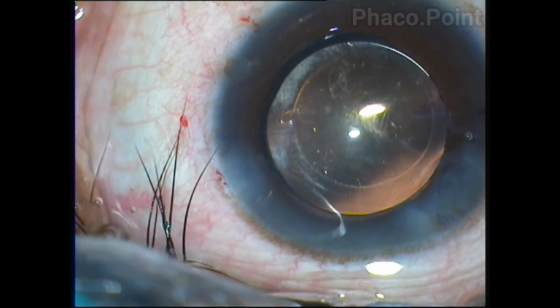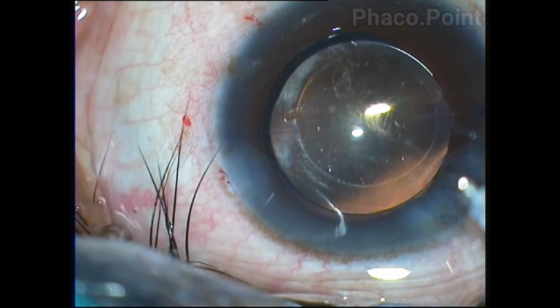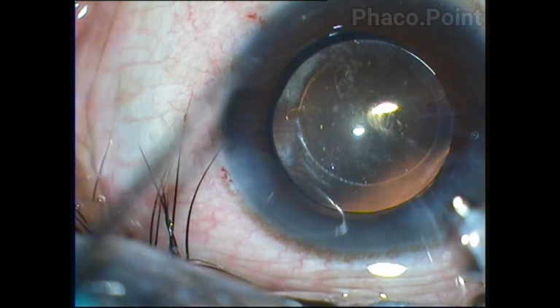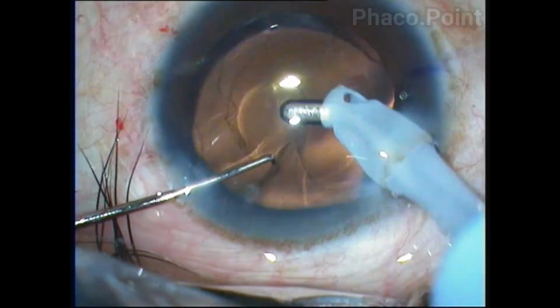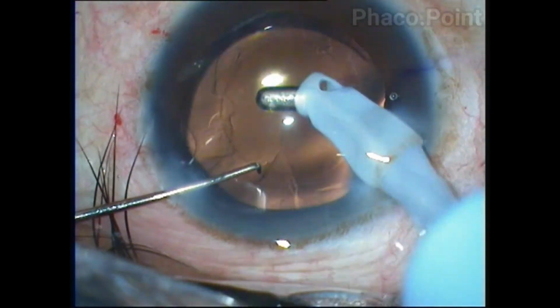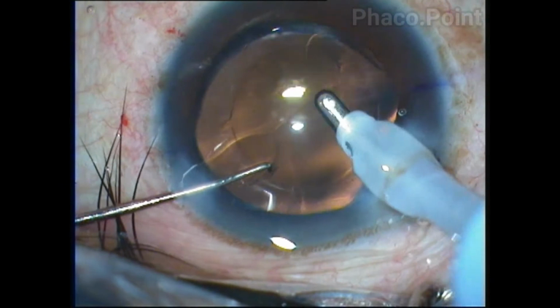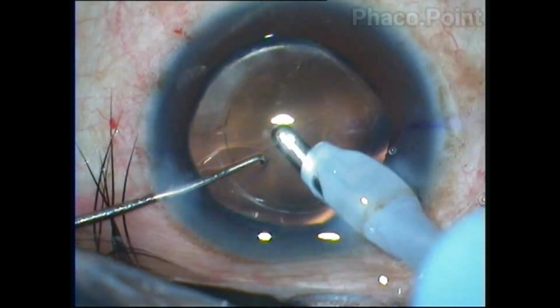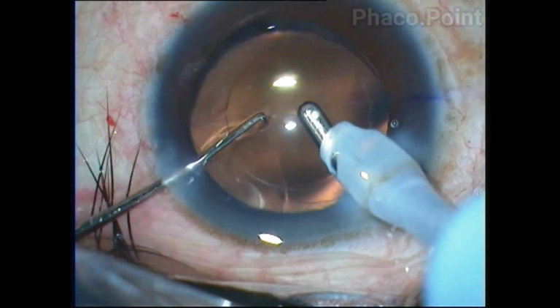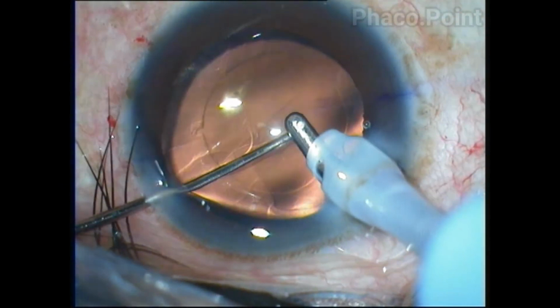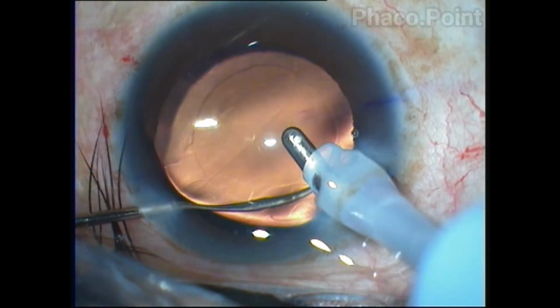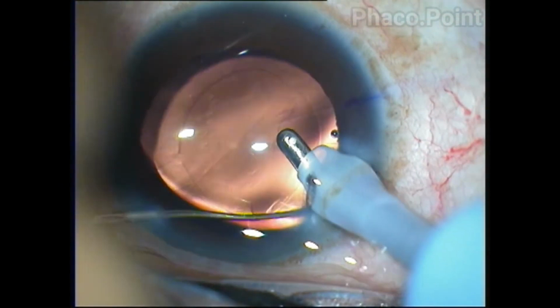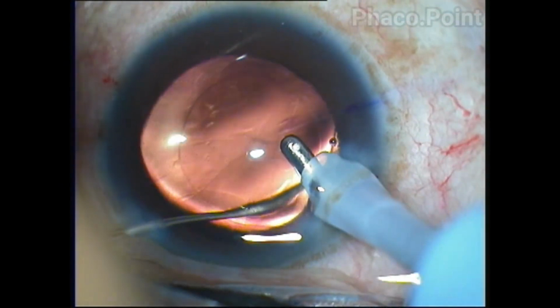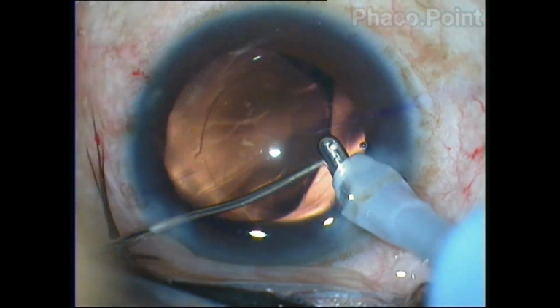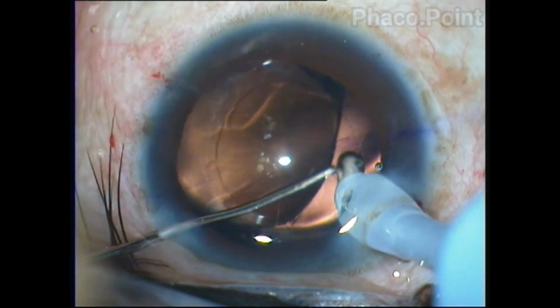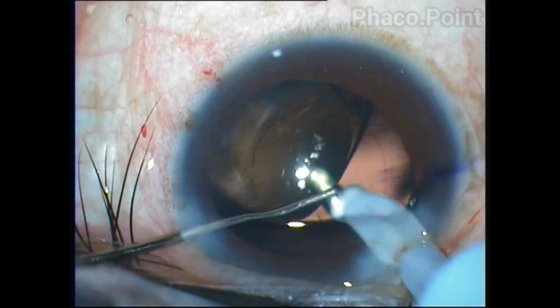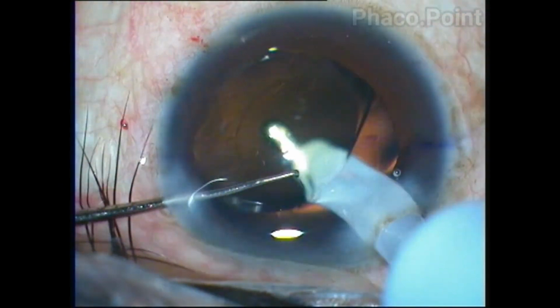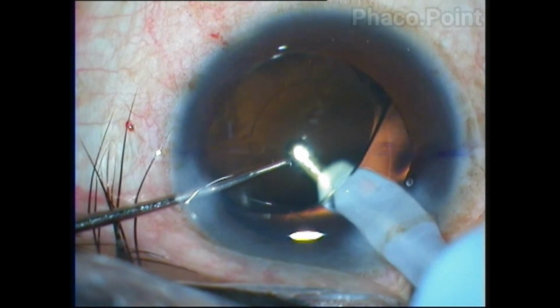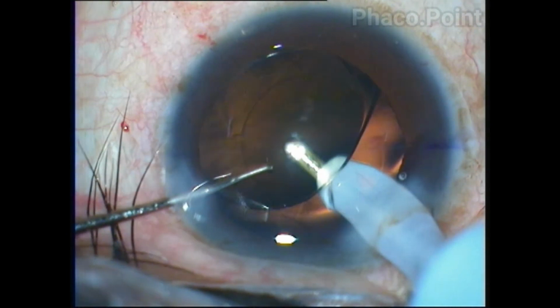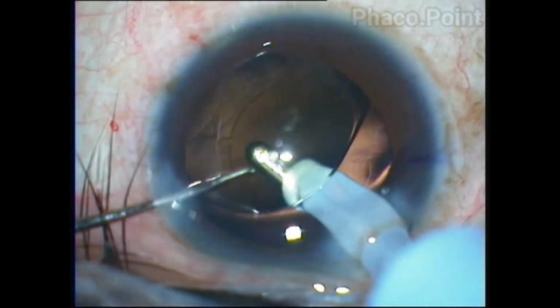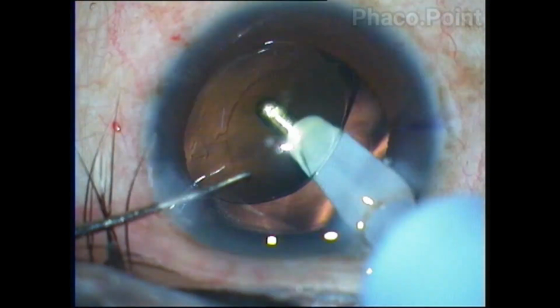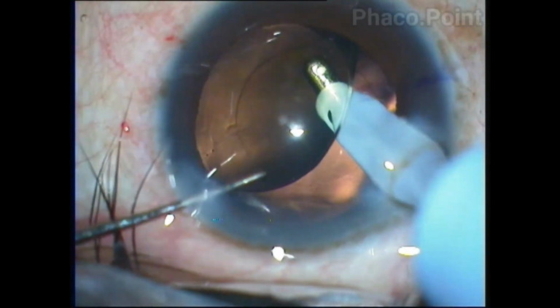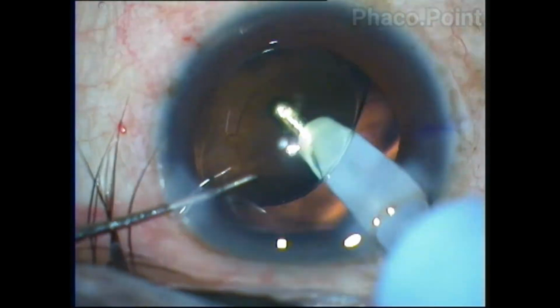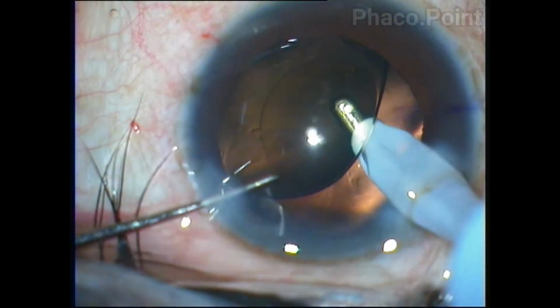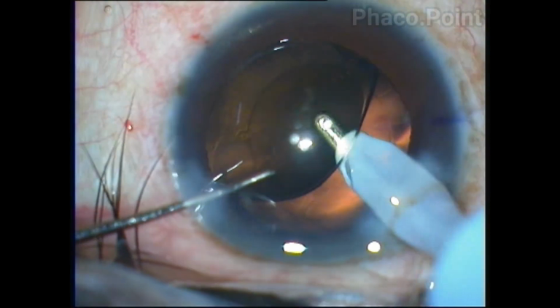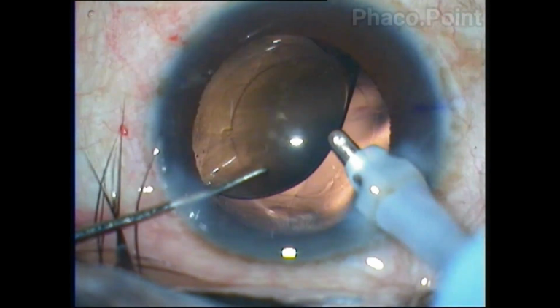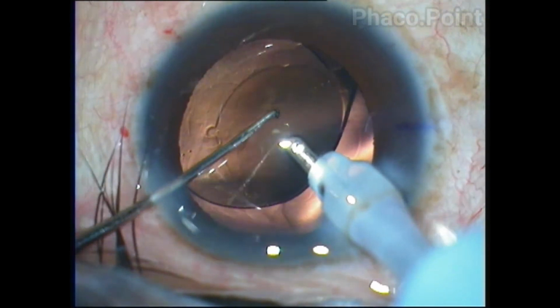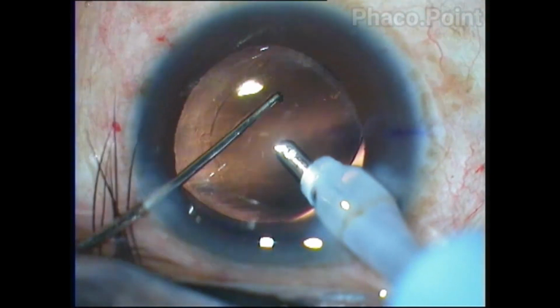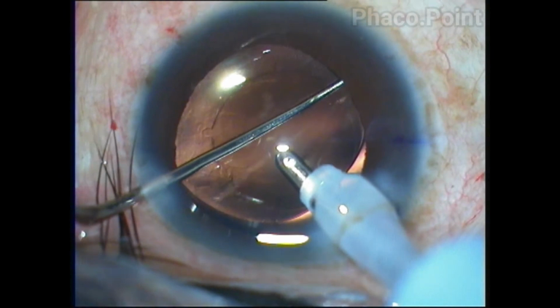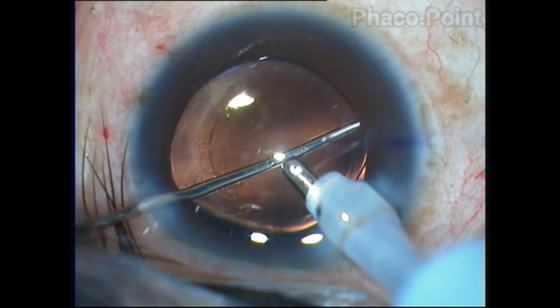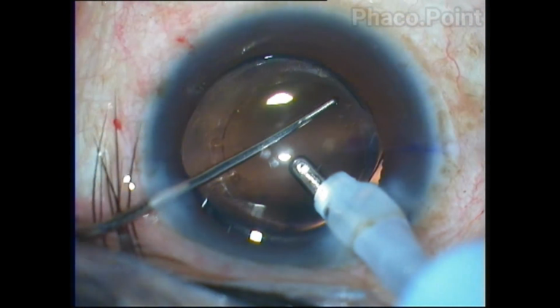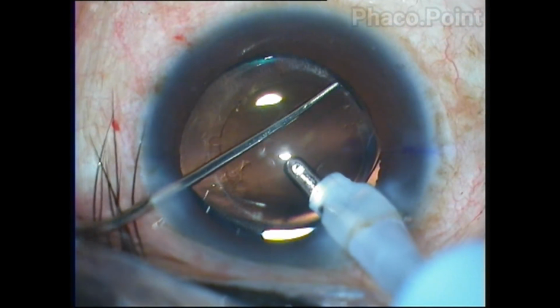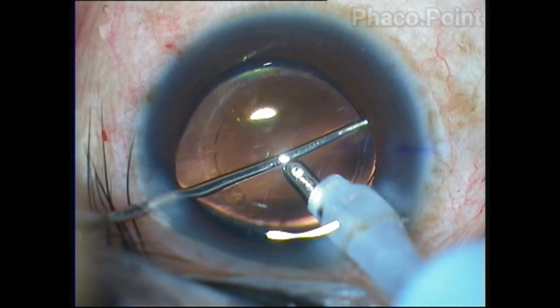At this point, the viscoelastic is washed out not only from in front of the lens but more importantly from behind the lens and from within the capsular bag. This step is important to prevent the lens from rotating within the capsular bag.